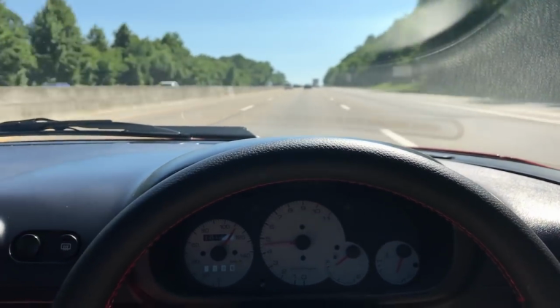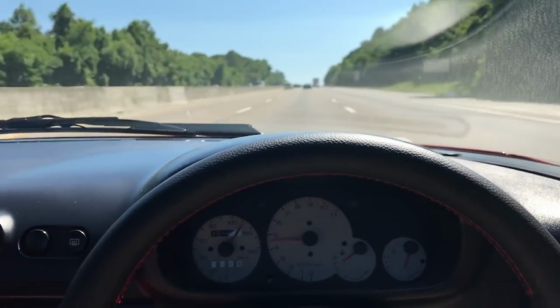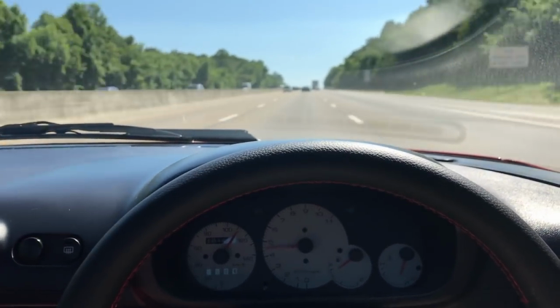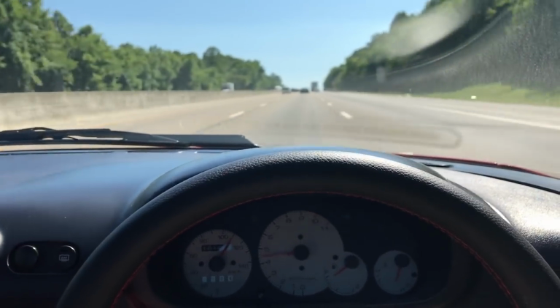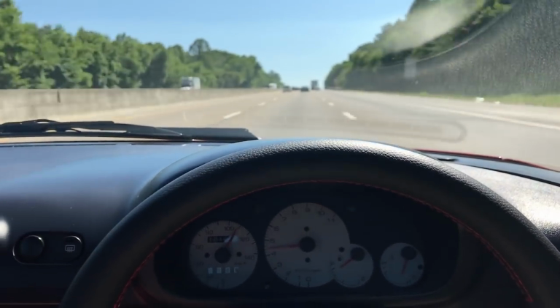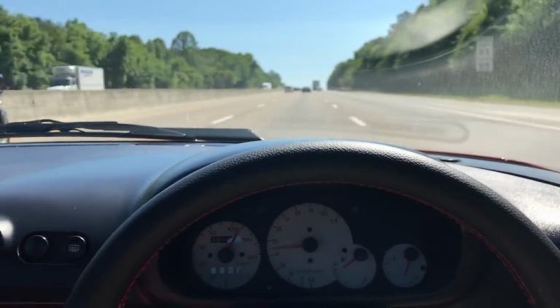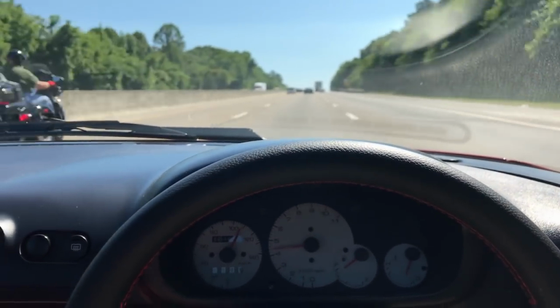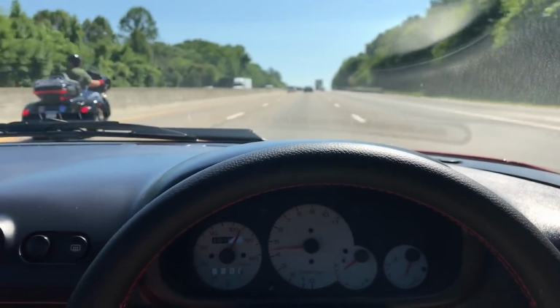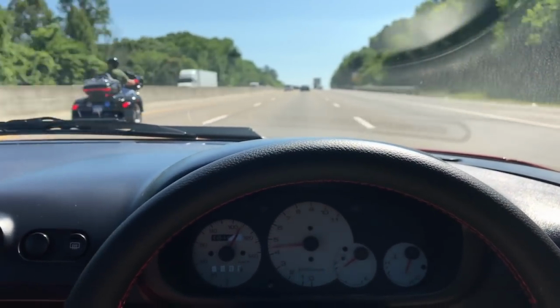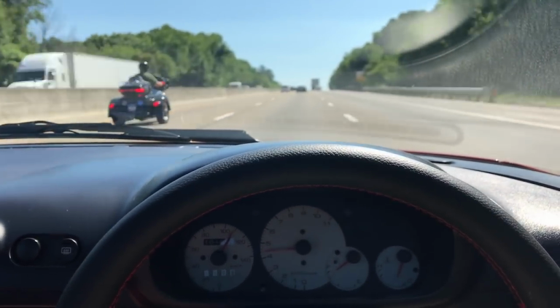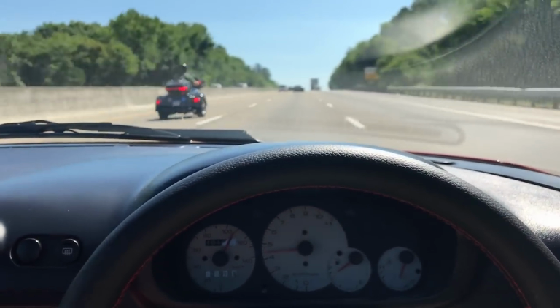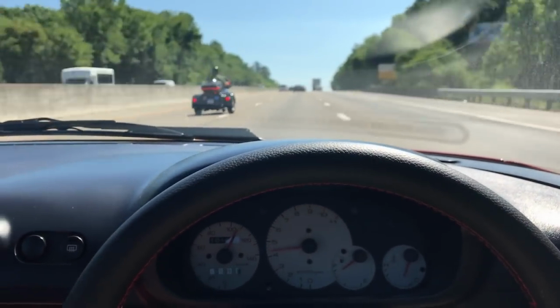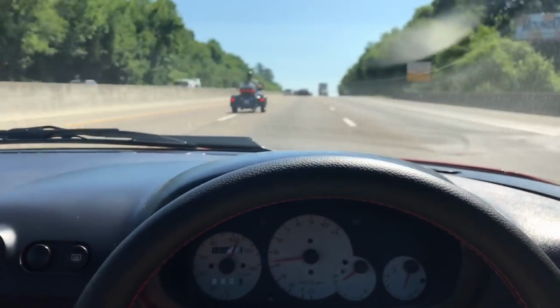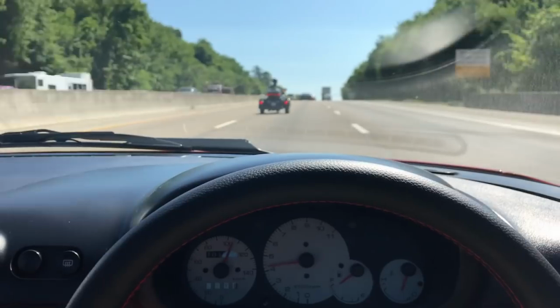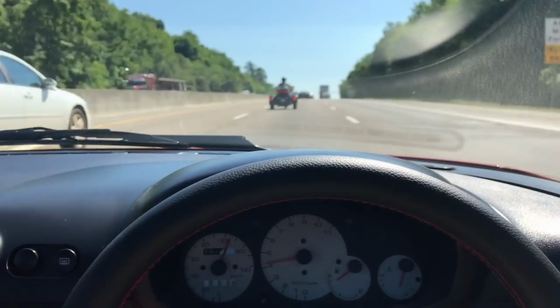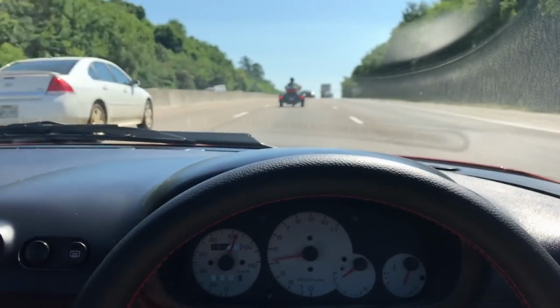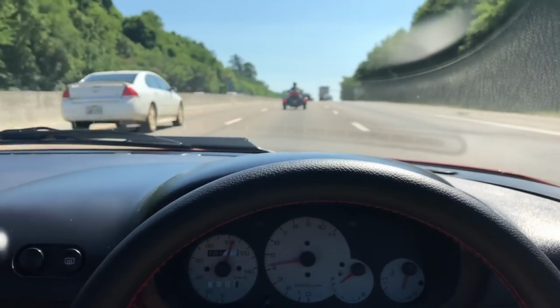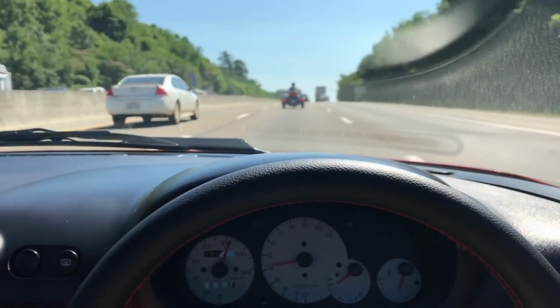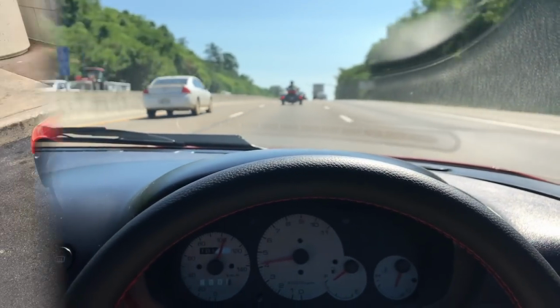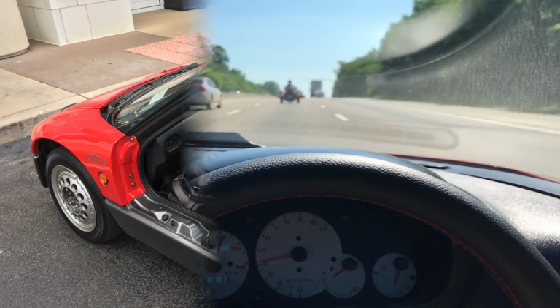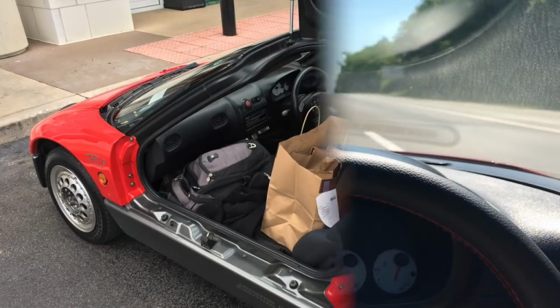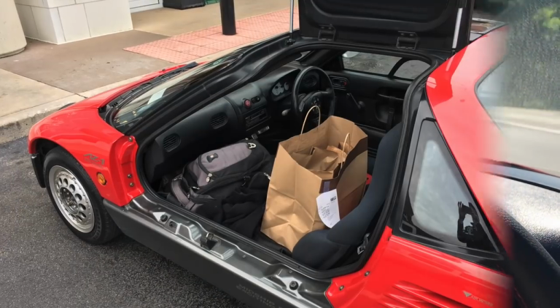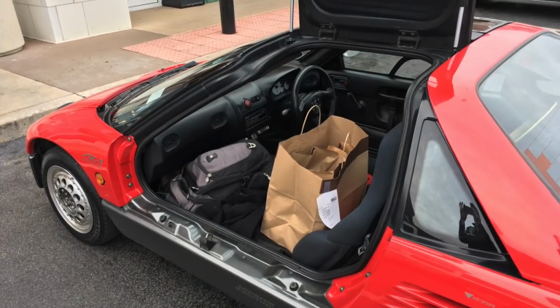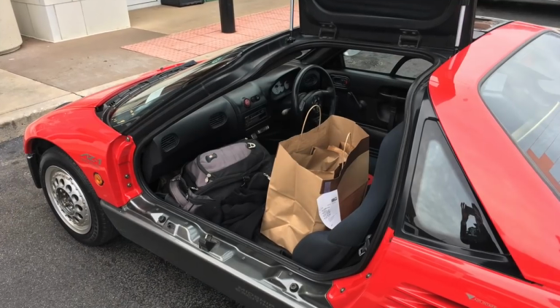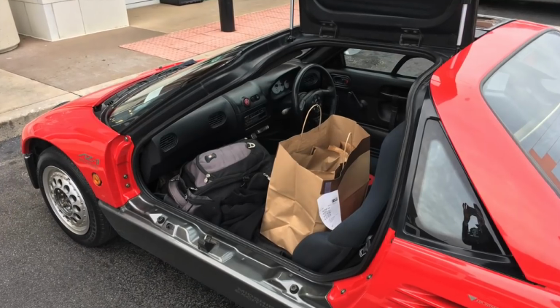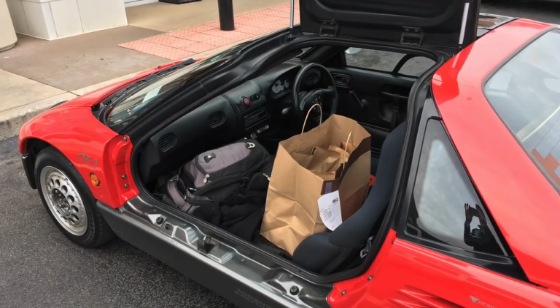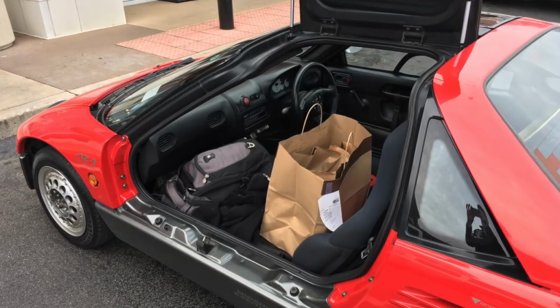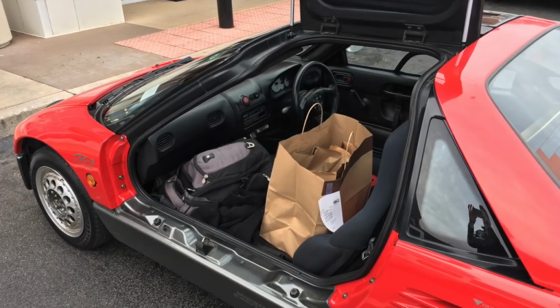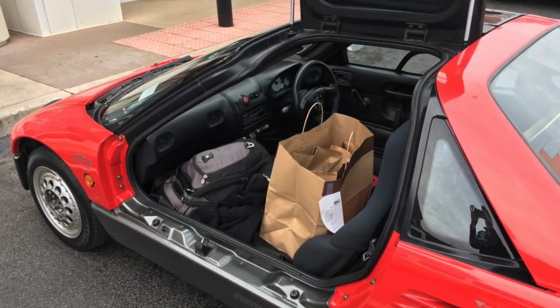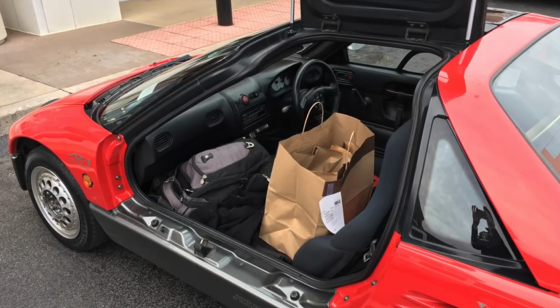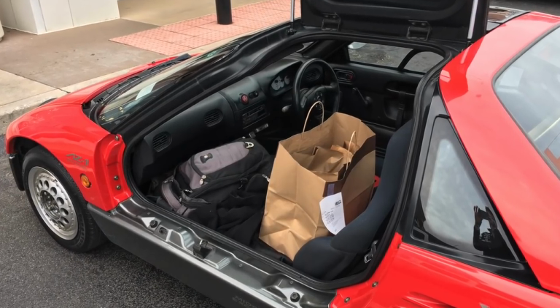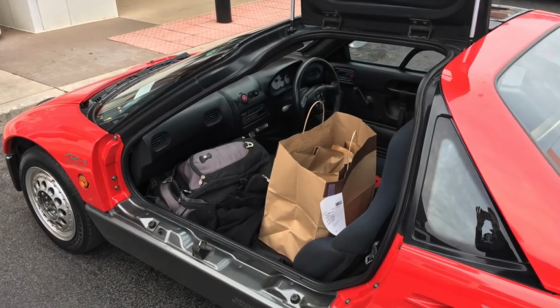In spite of all that, I'm happy to report that the trip went well, and I even had time to pick up dinner for the family on the way home, which took up most of the interior space.